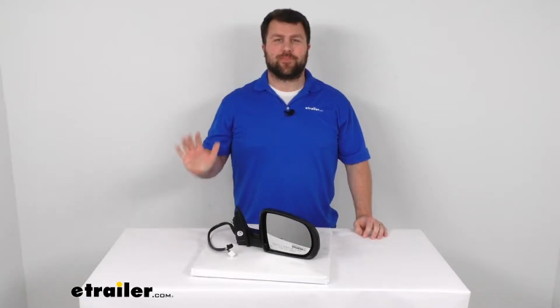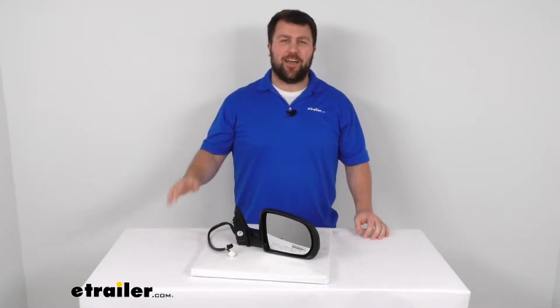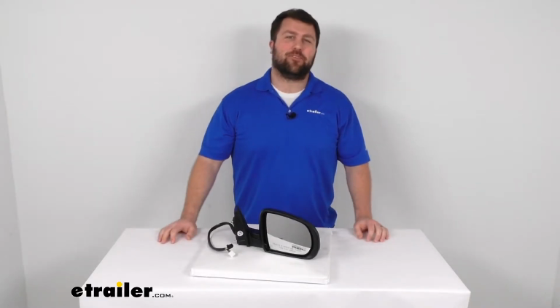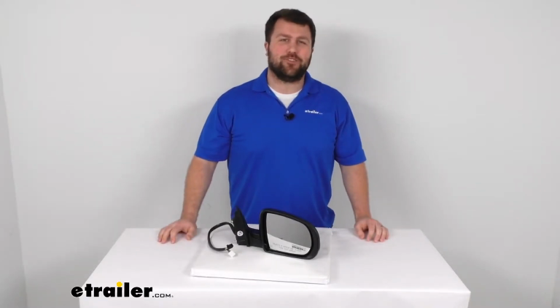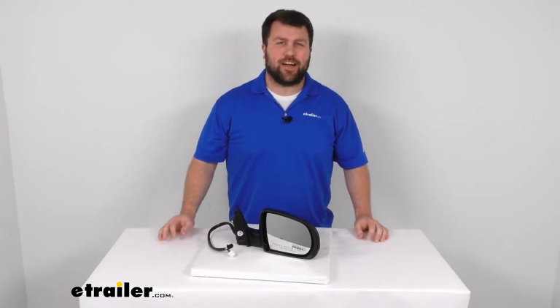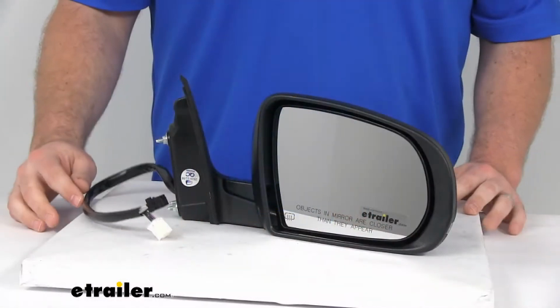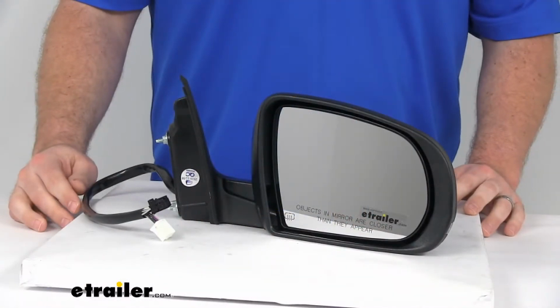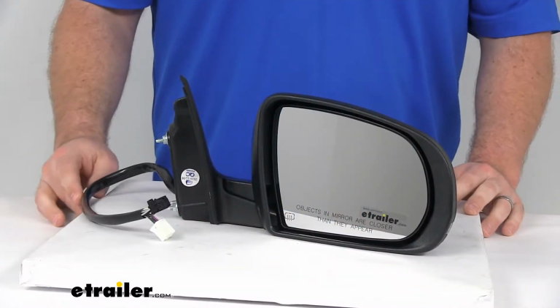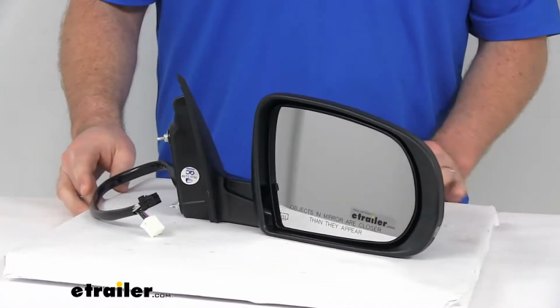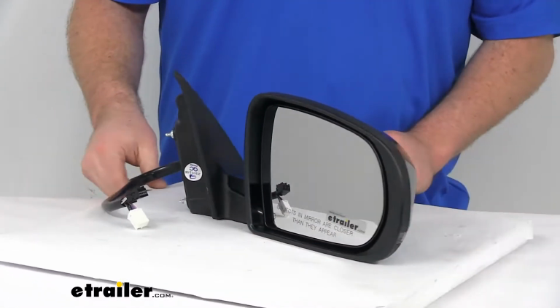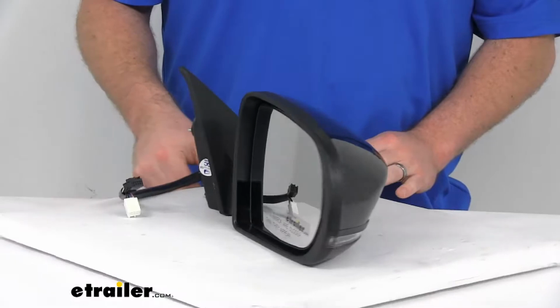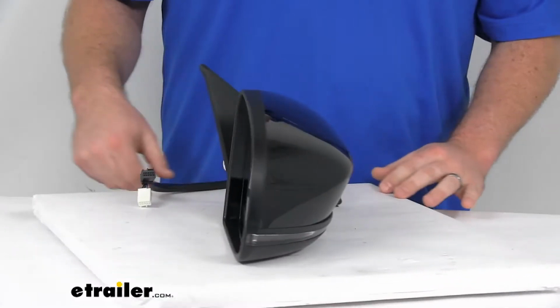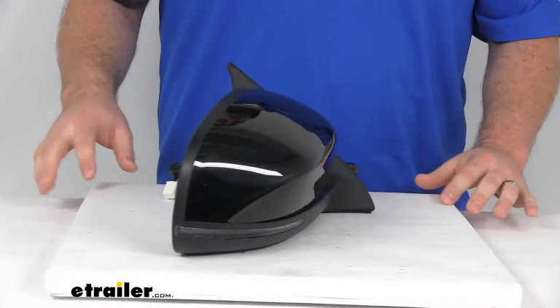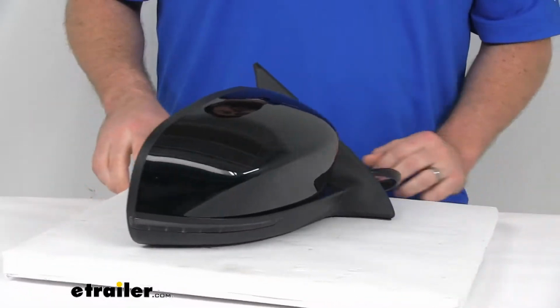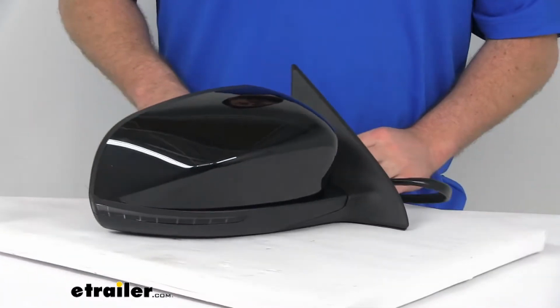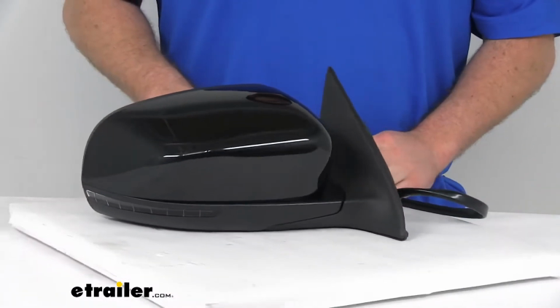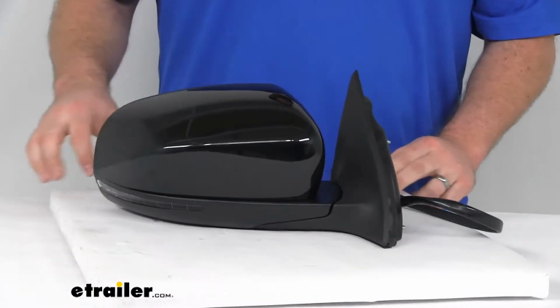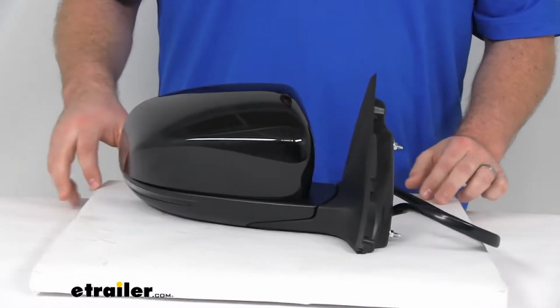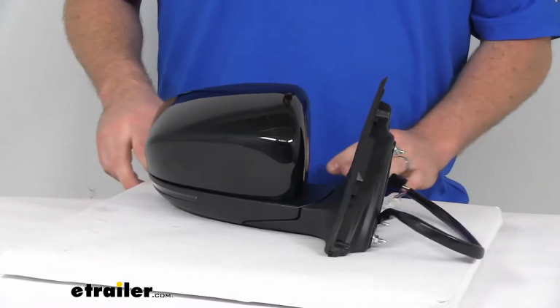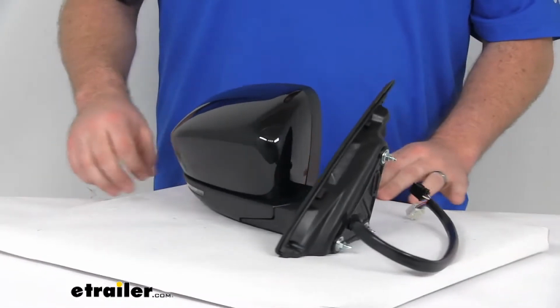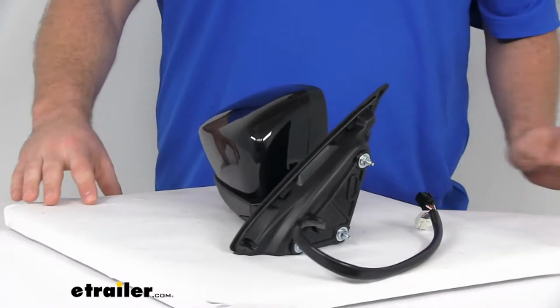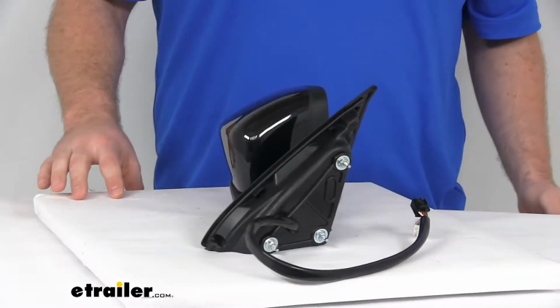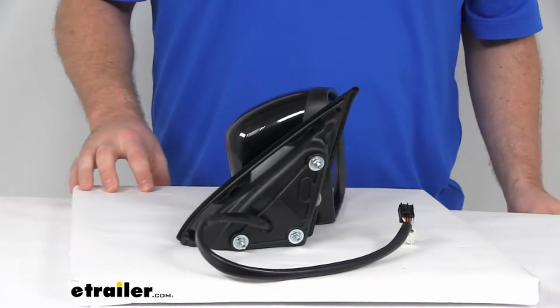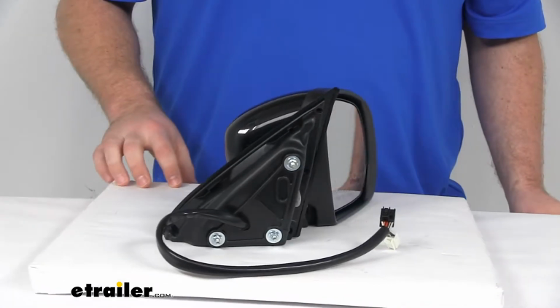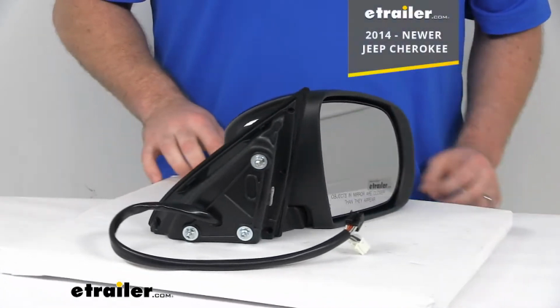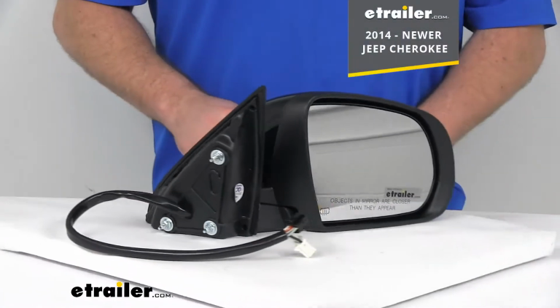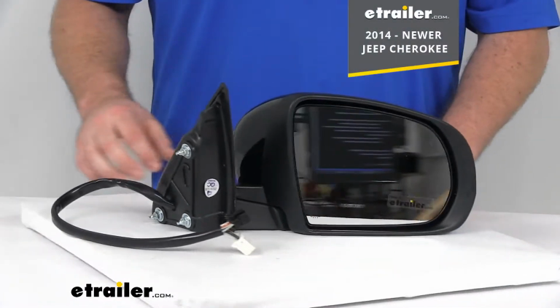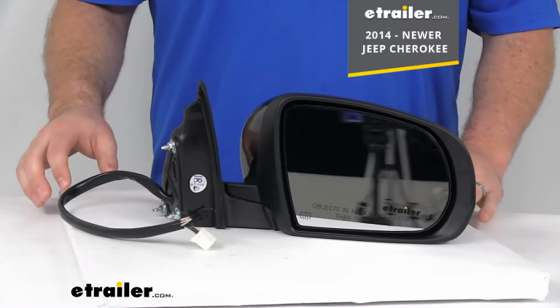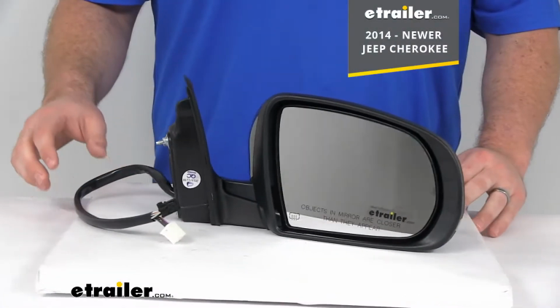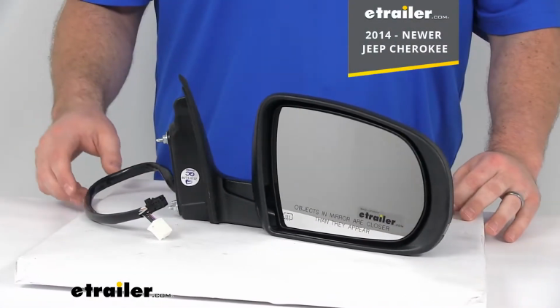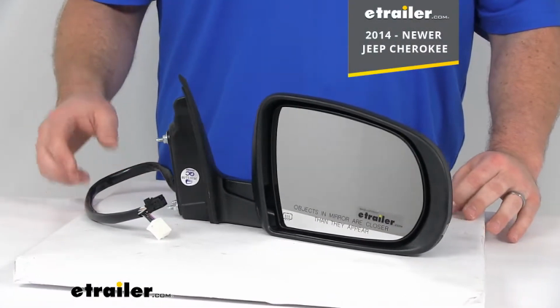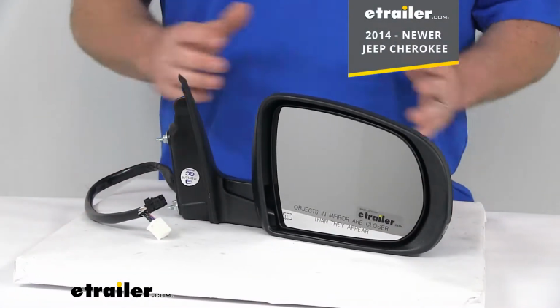Hi there, I'm Michael with eTrailer.com. Today we're going to take a quick look at the K-Source replacement side mirror. This is going to be a direct replacement for the passenger side factory mirror on your 2014 and newer Jeep Cherokee.